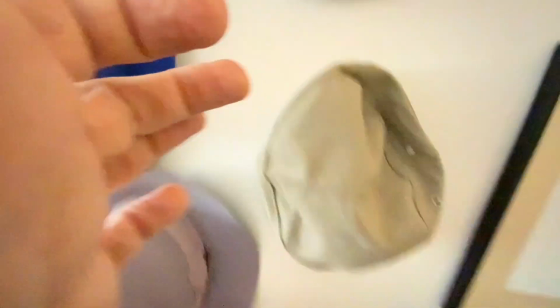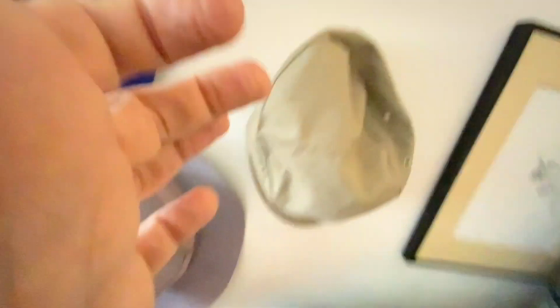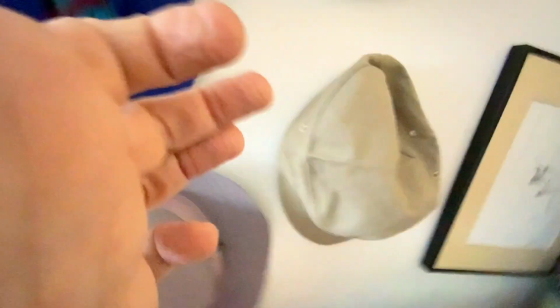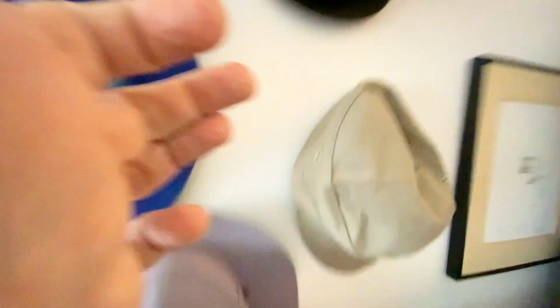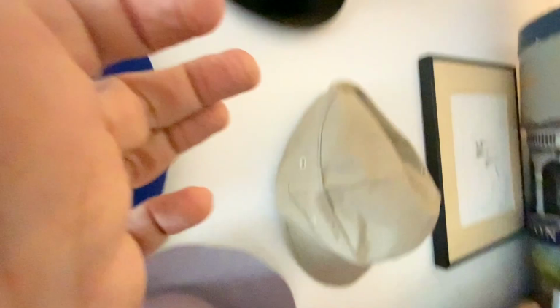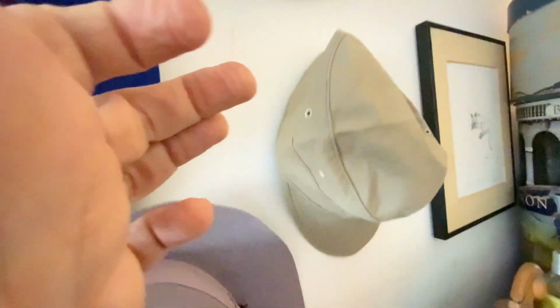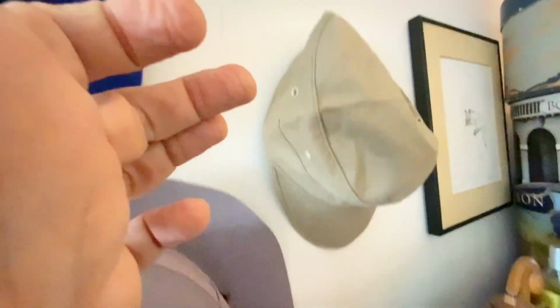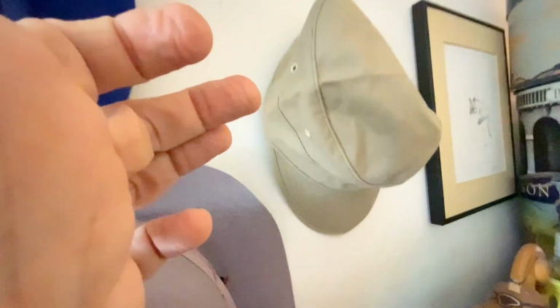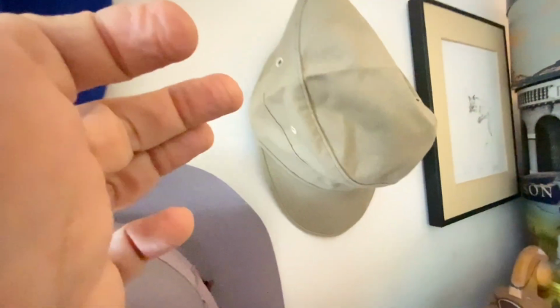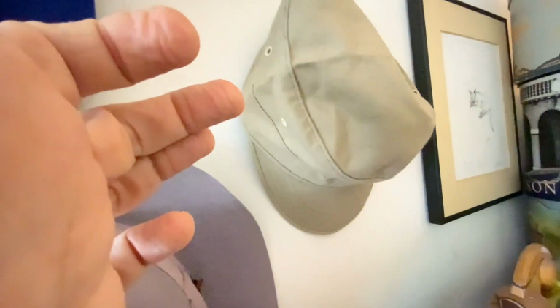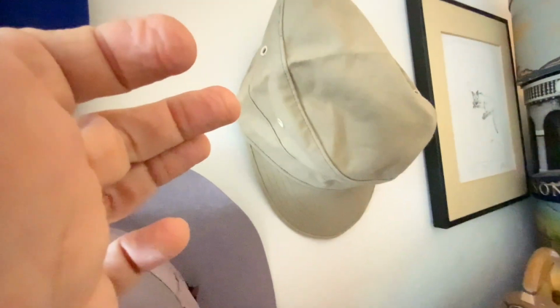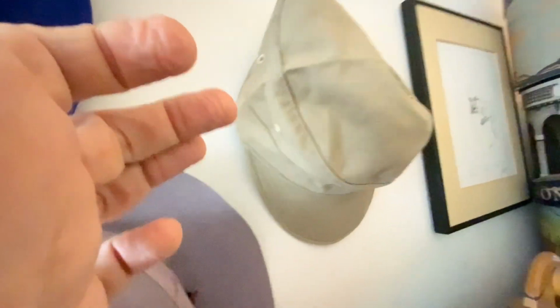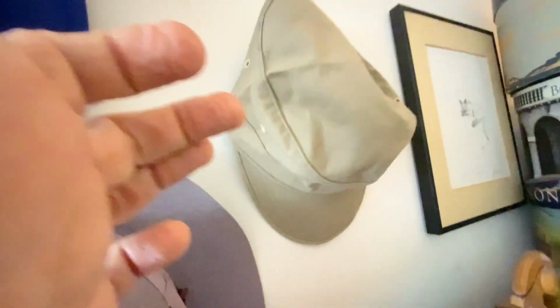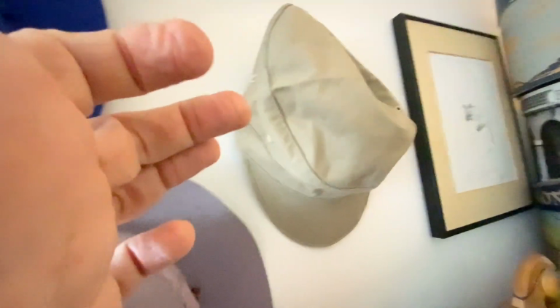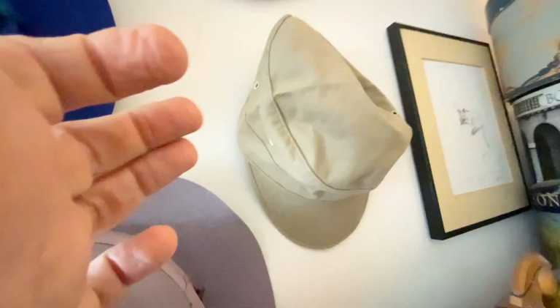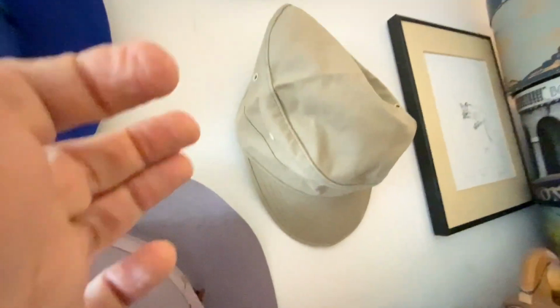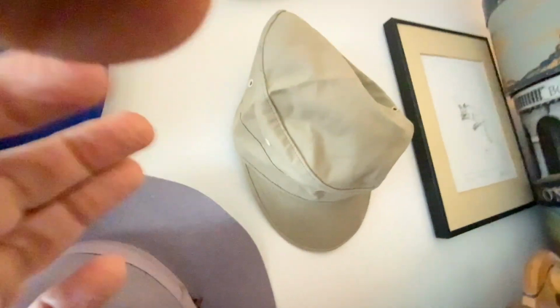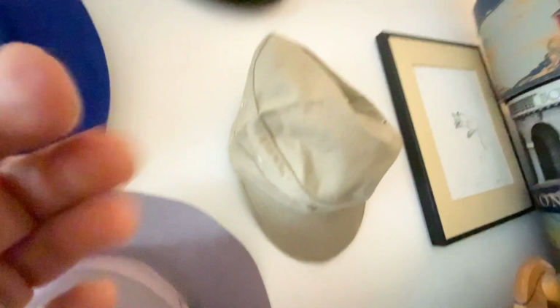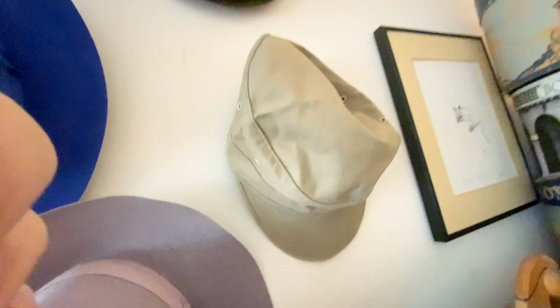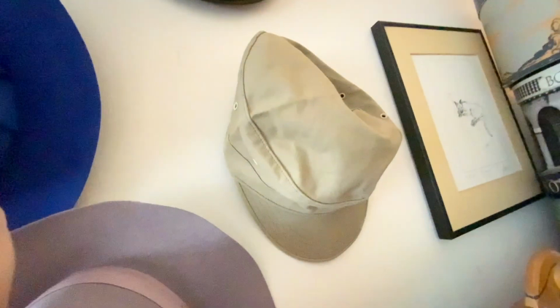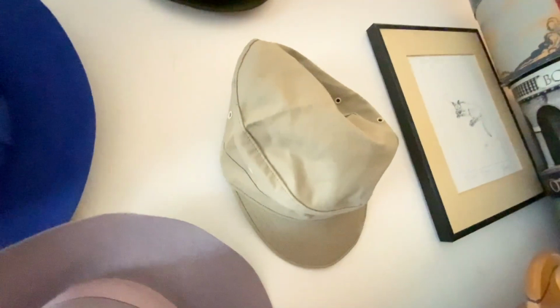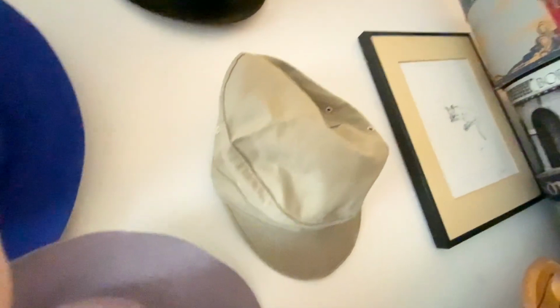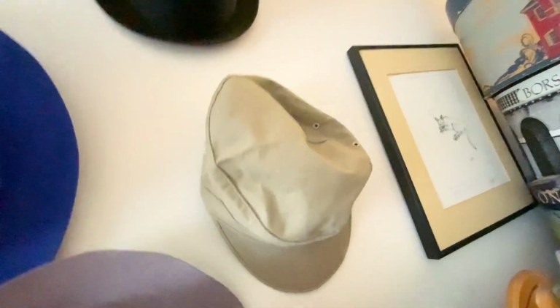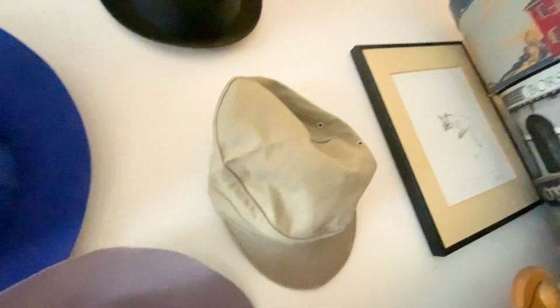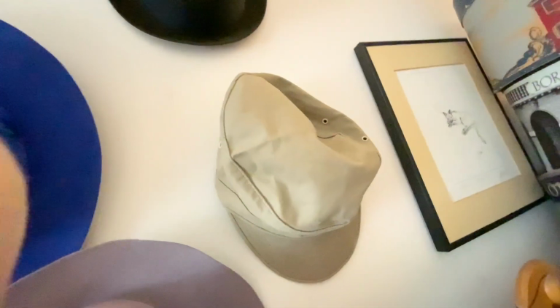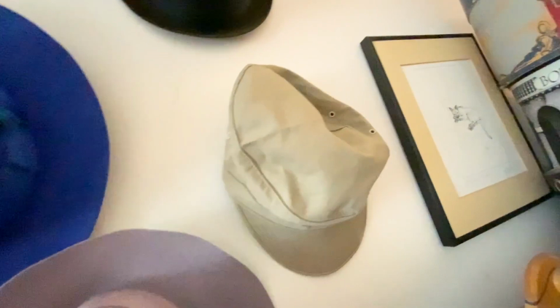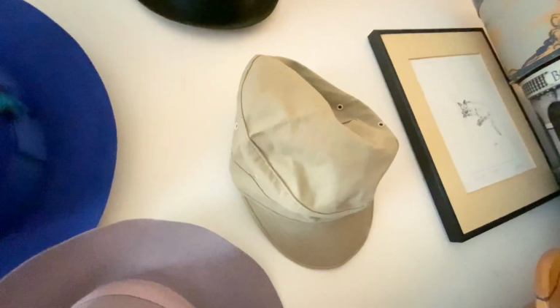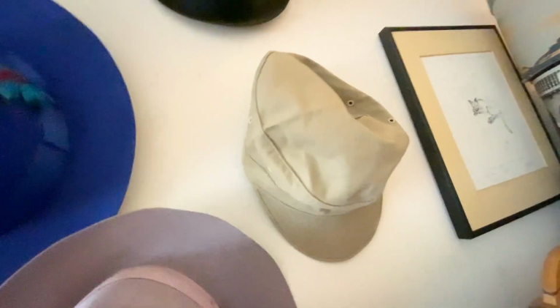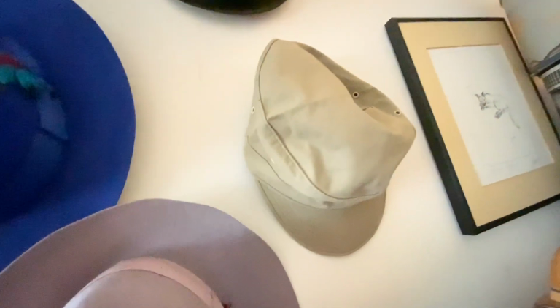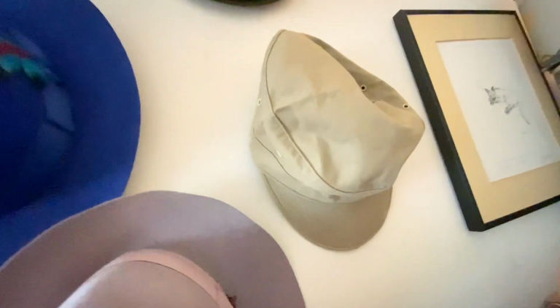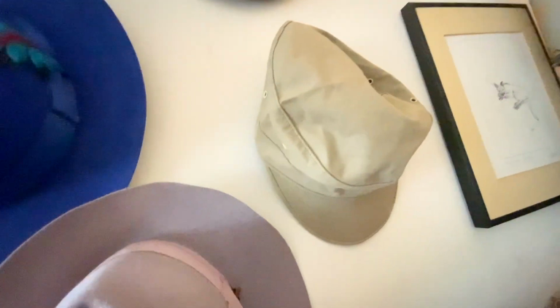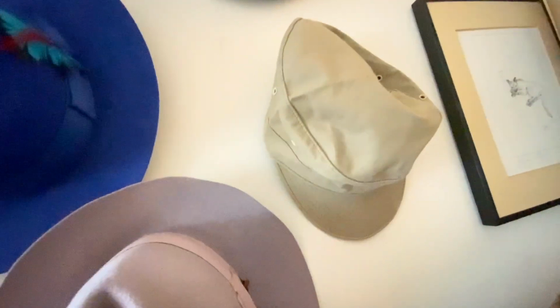A cadet cap — extra-large, but it fits like an orange. Also nice and new. American-made, old cotton.